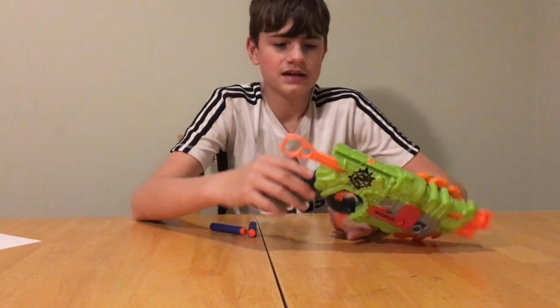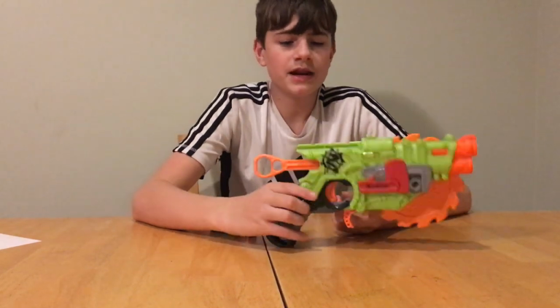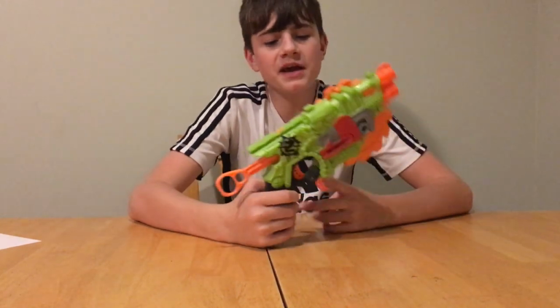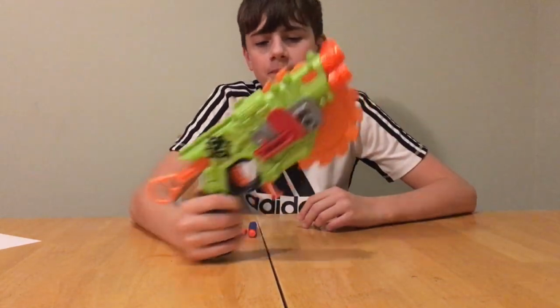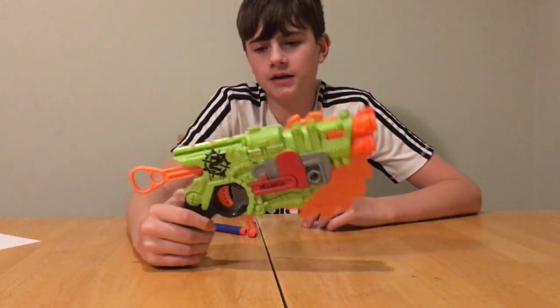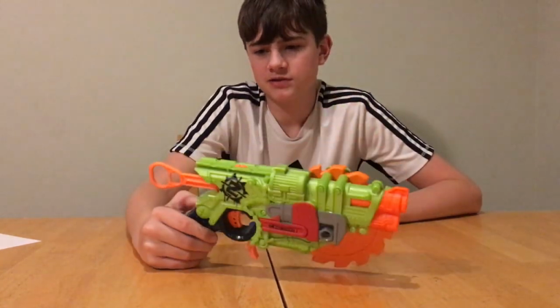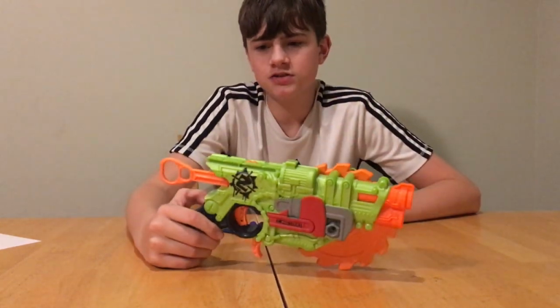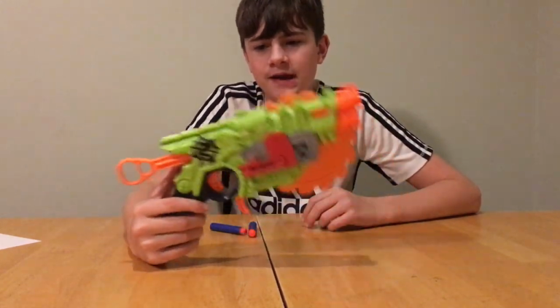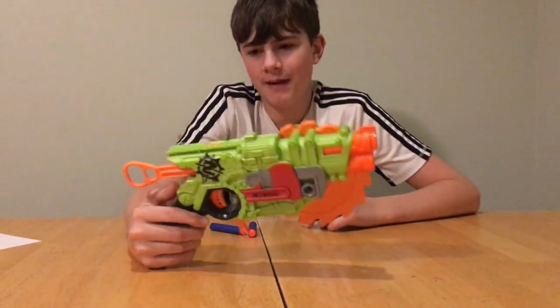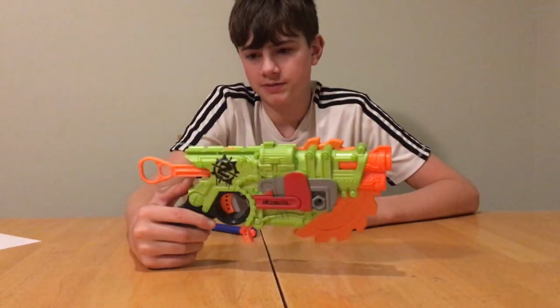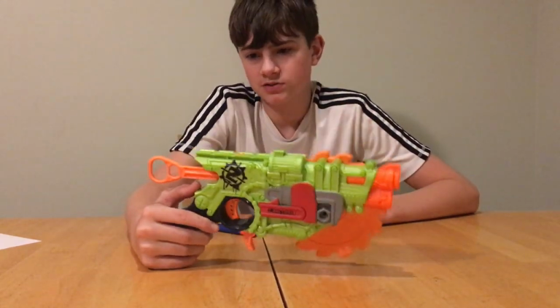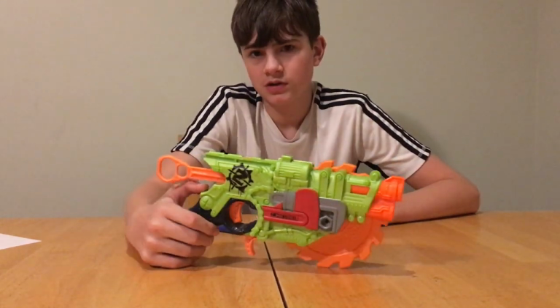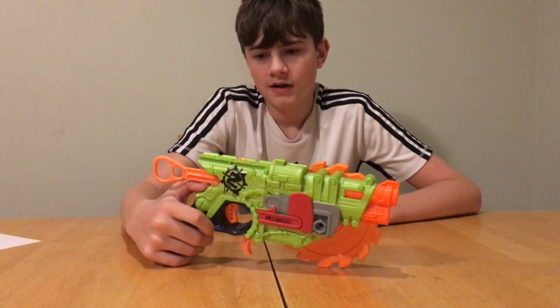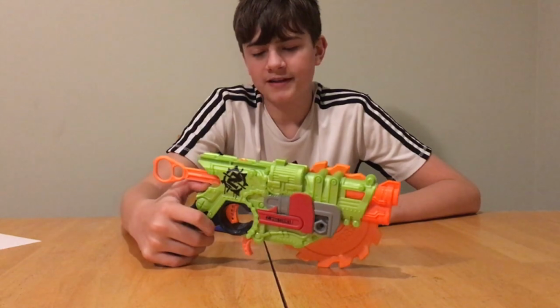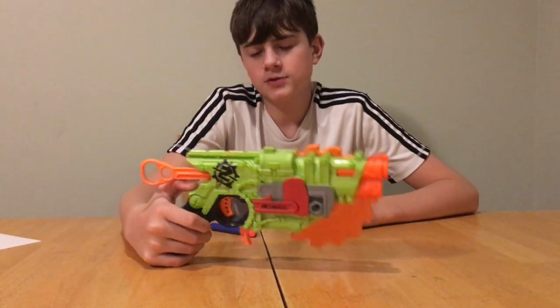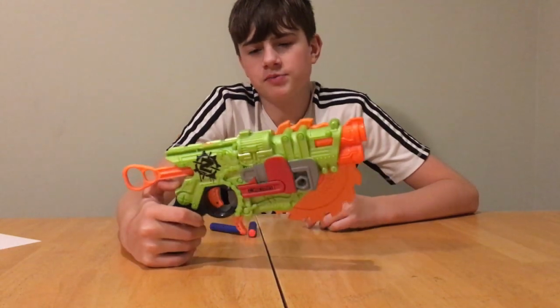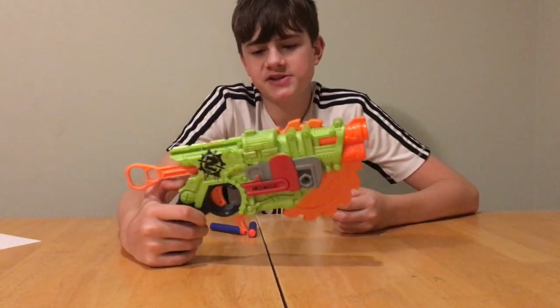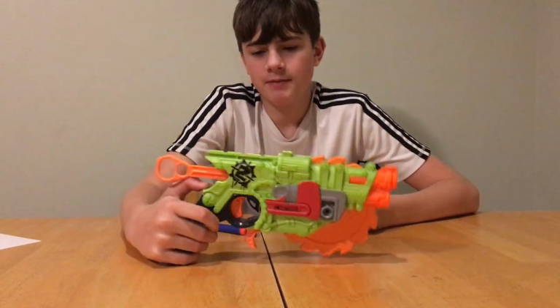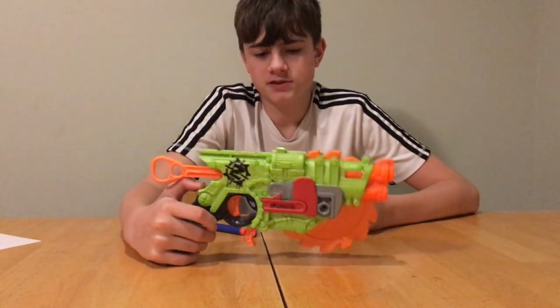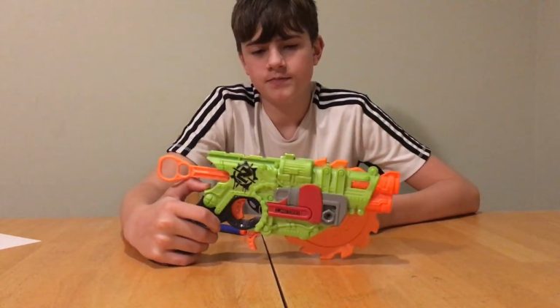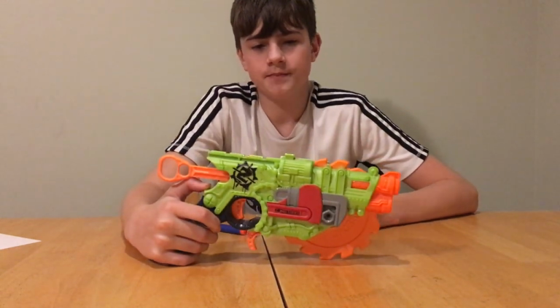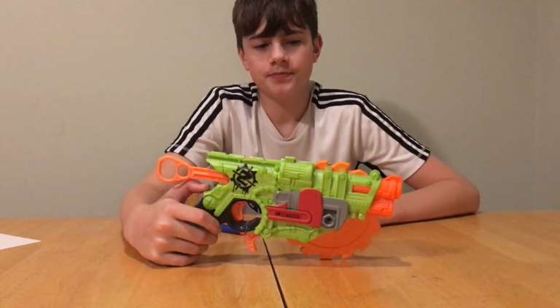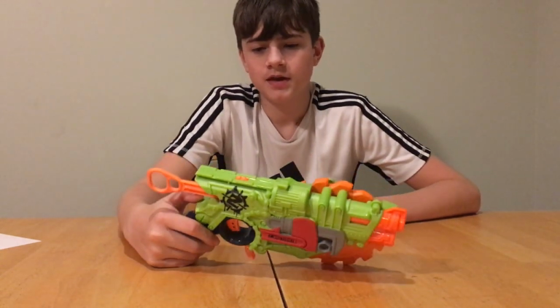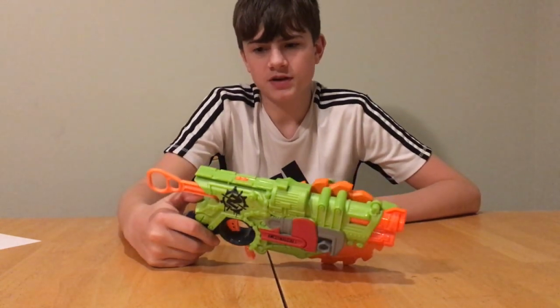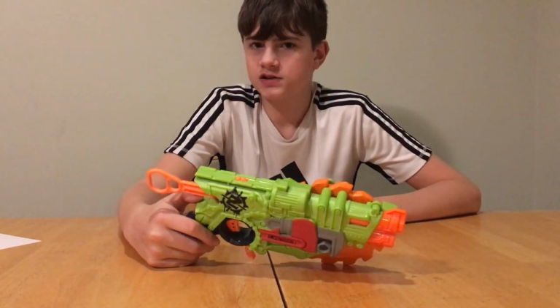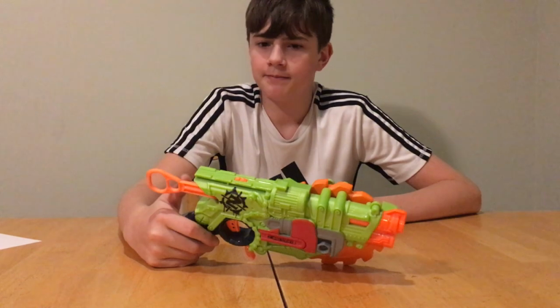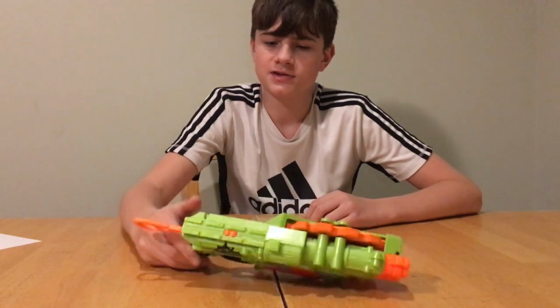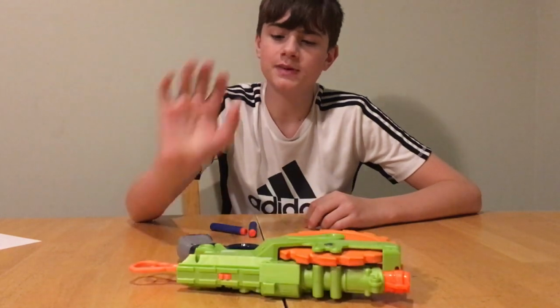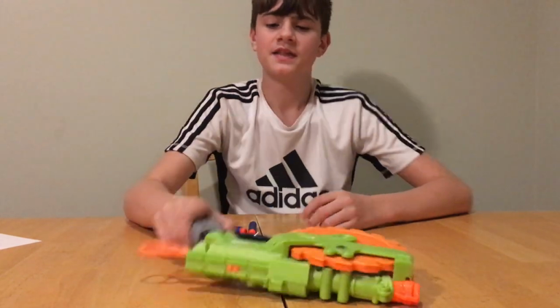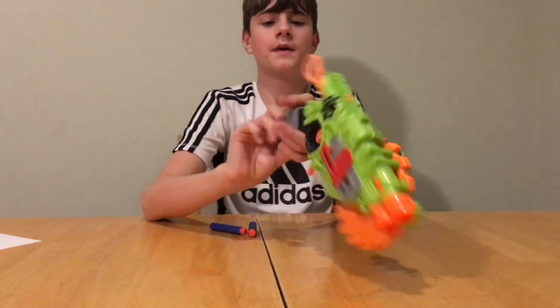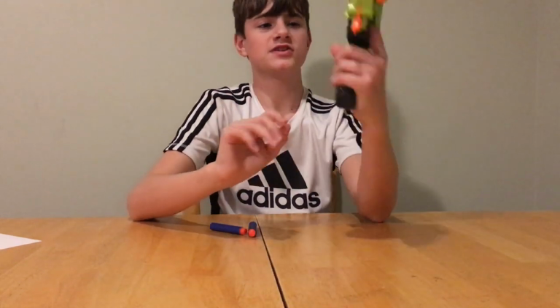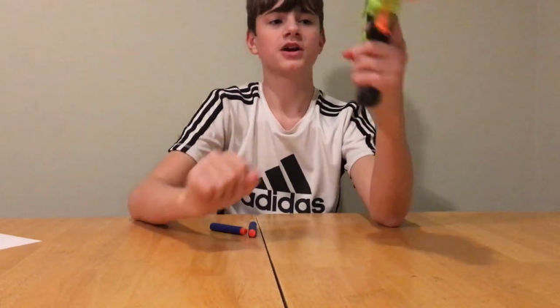It wouldn't make a good backup pistol — it's just too big for a backup pistol. Like if you have your primary and secondary backup pistol, this would not work as a backup pistol. It's too big, and the grip is just not very good.